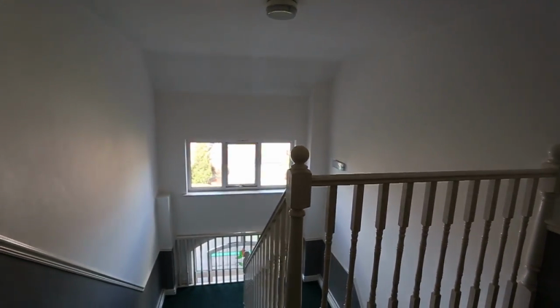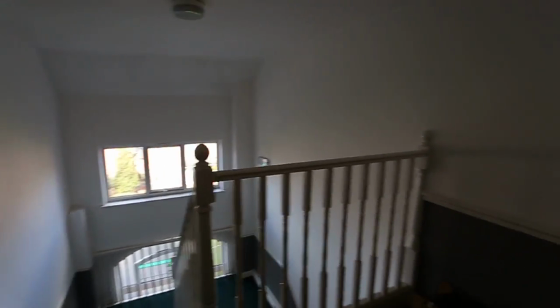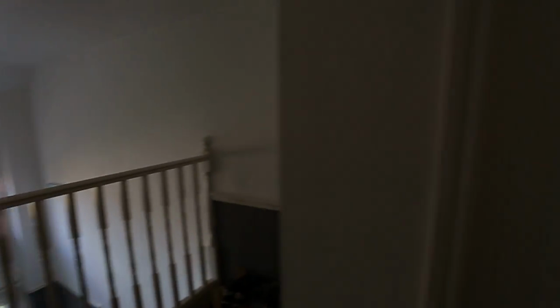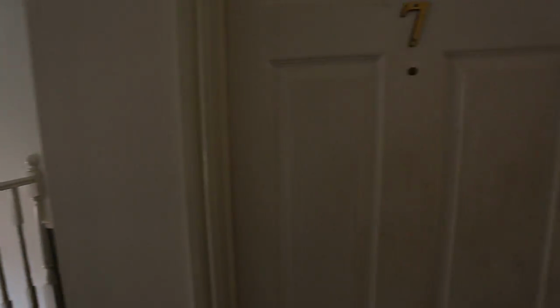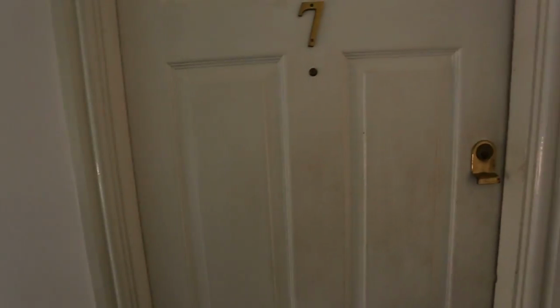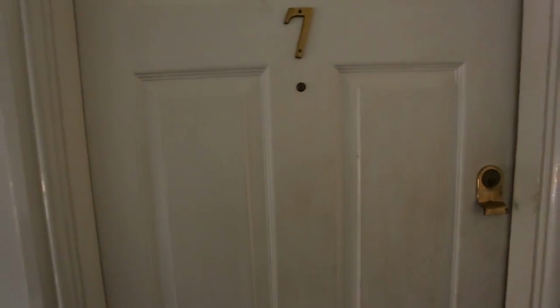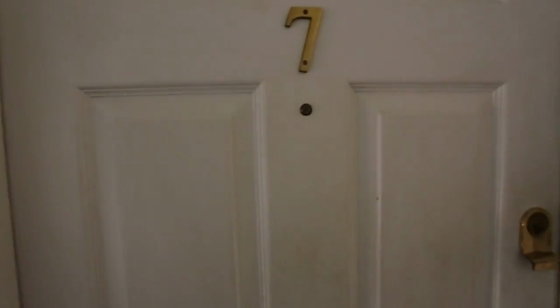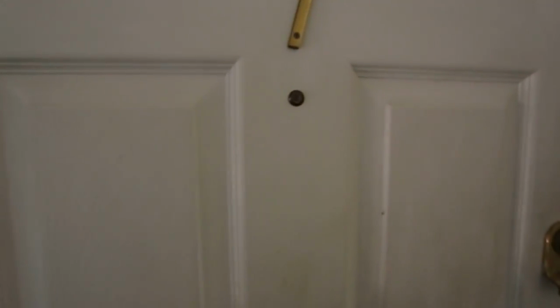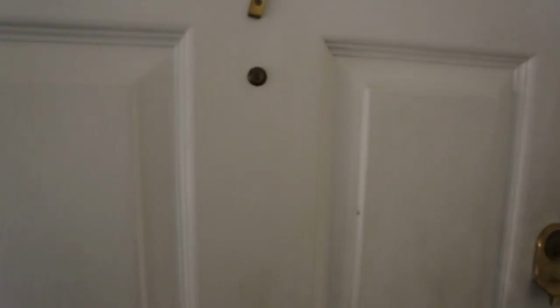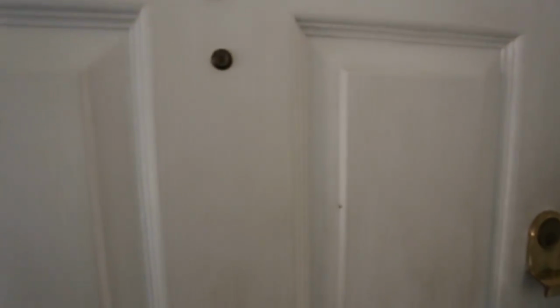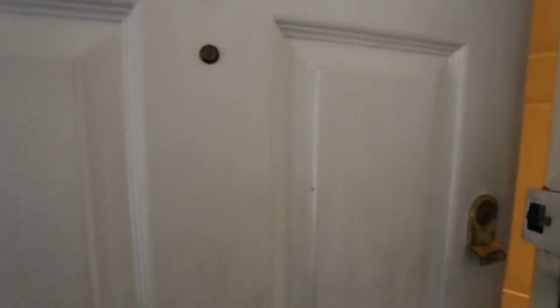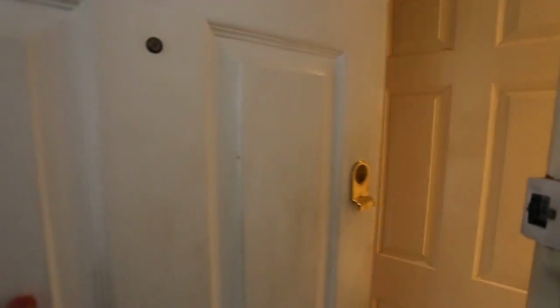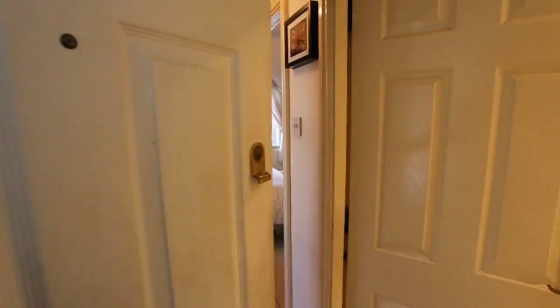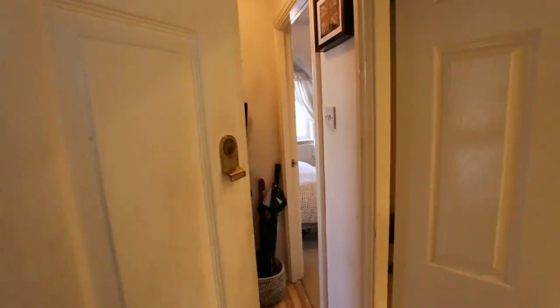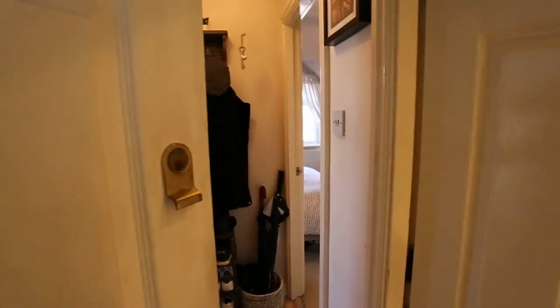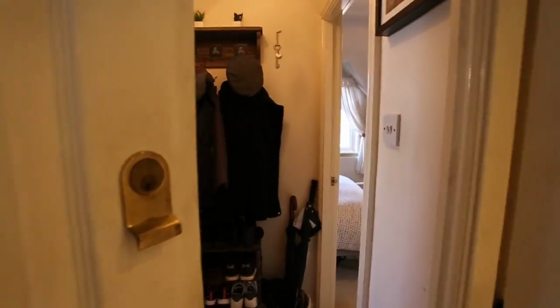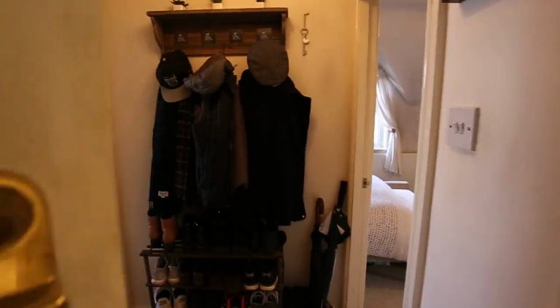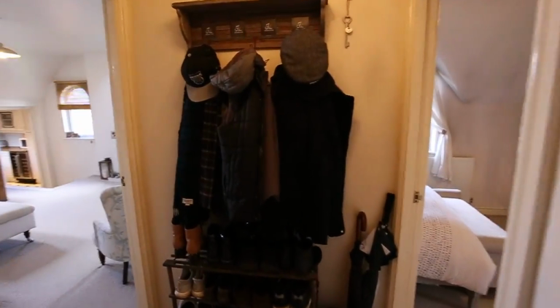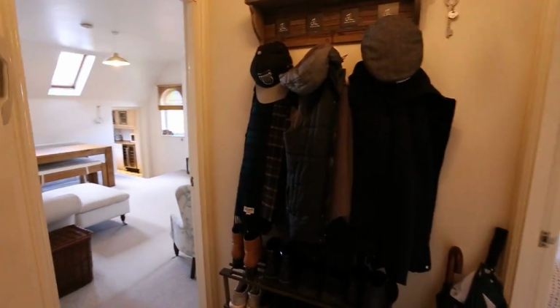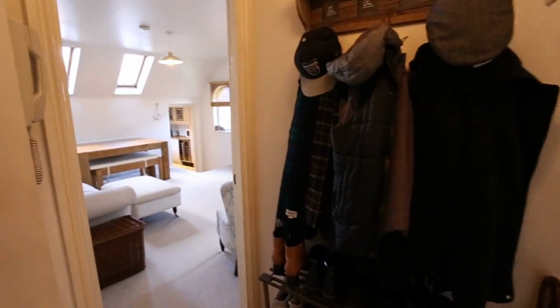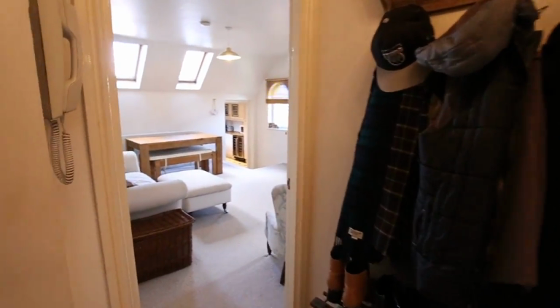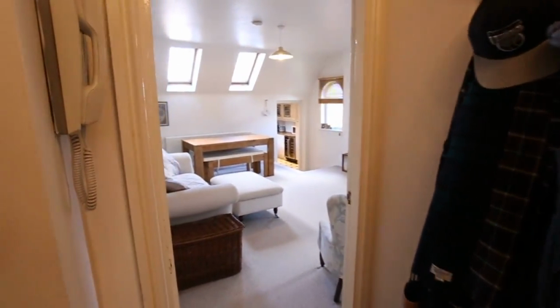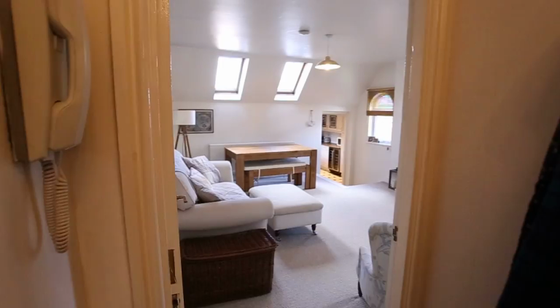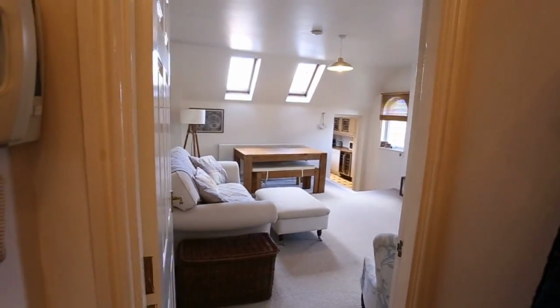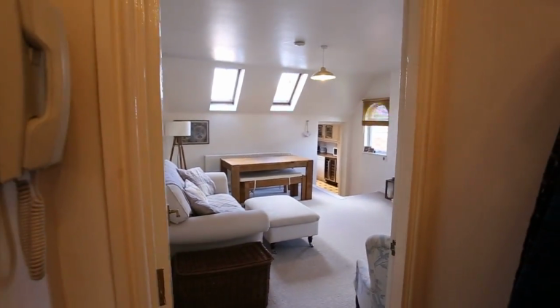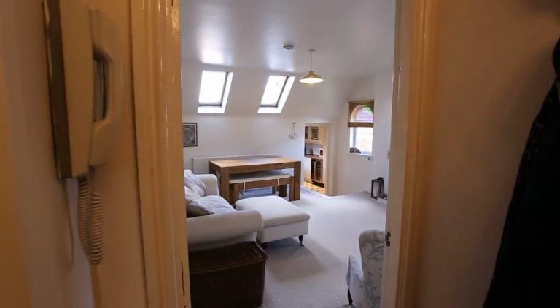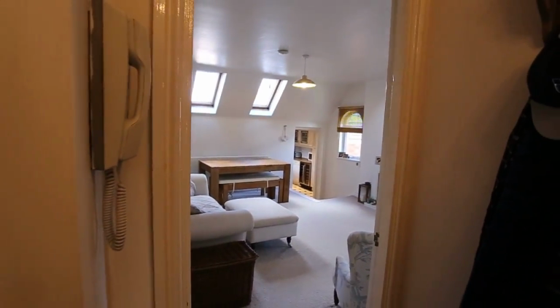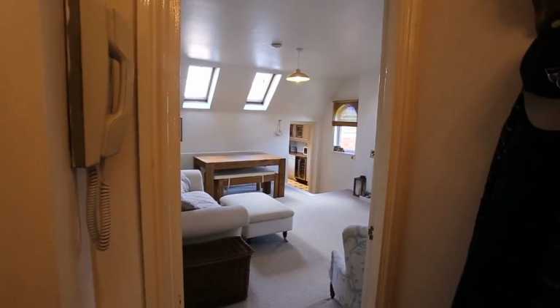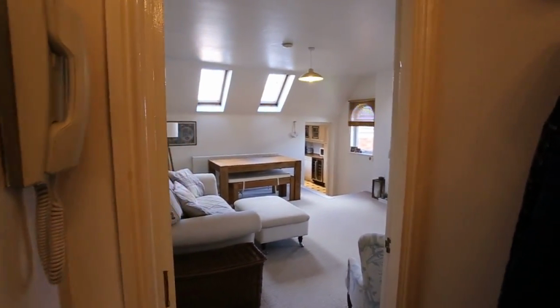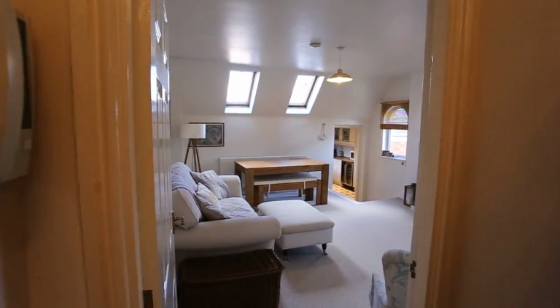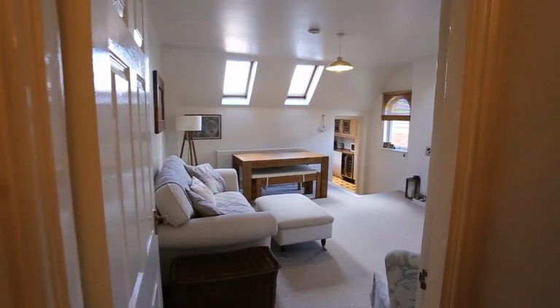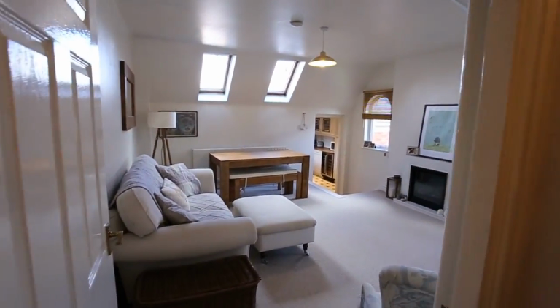Hello everybody, it's Tom here from Julian Modern in Didsbury. I just wanted to show you number seven, a pavilion house which is a one bedroom, double bedroom apartment, top floor in West Didsbury. So take a look and see what you think.